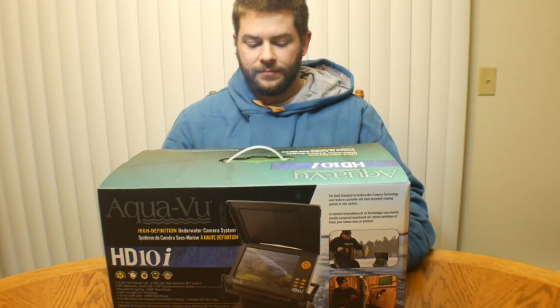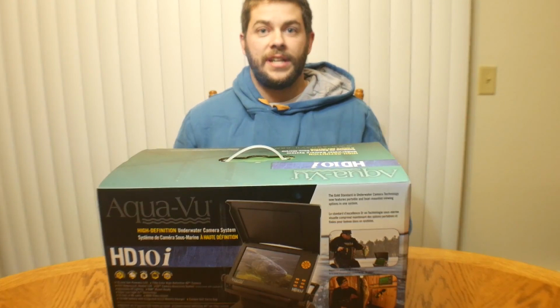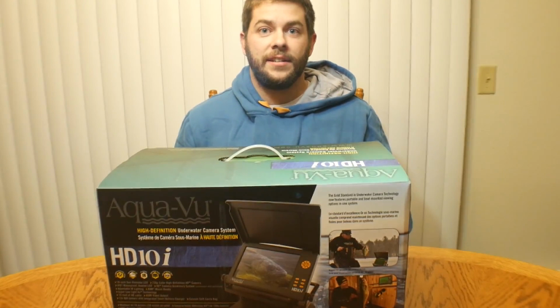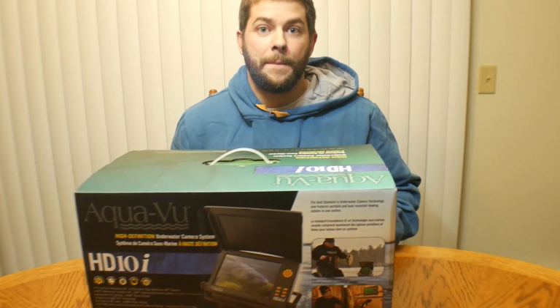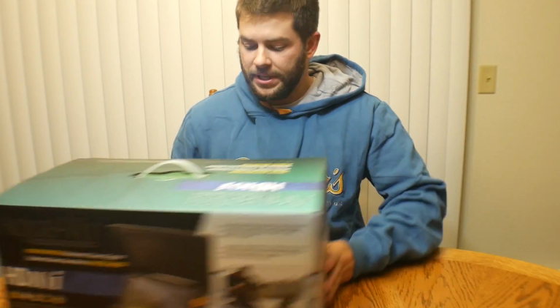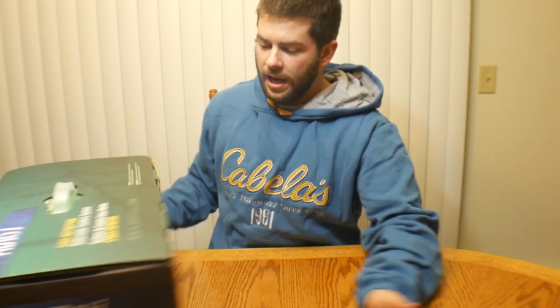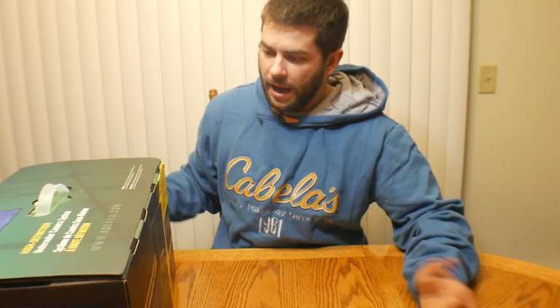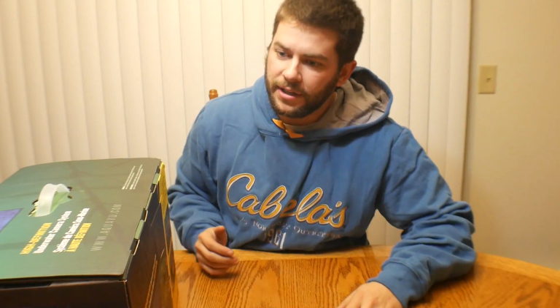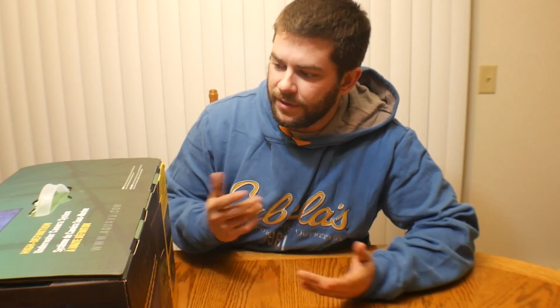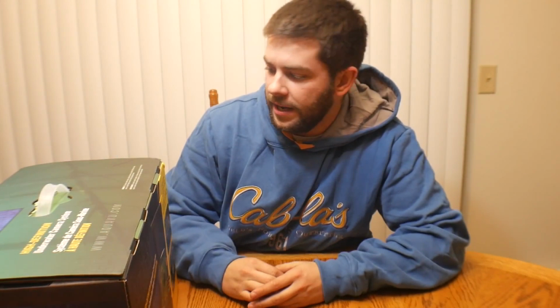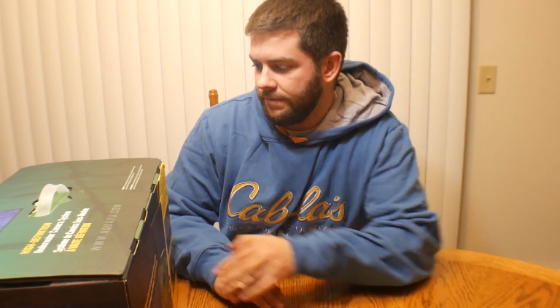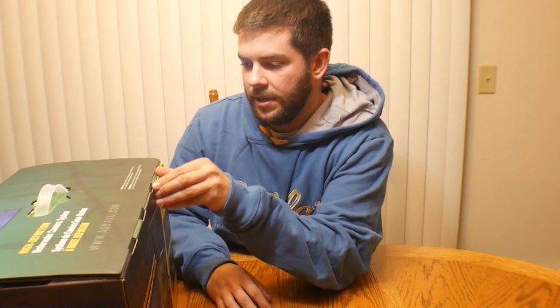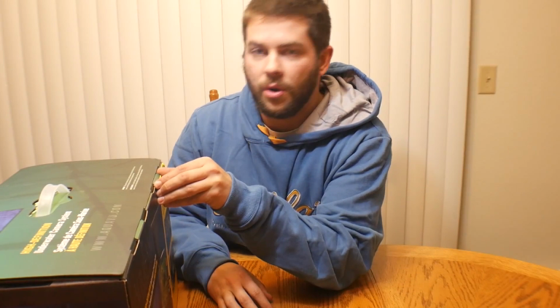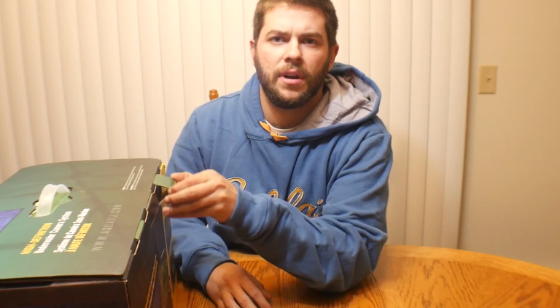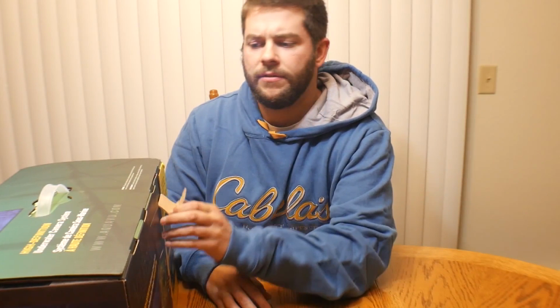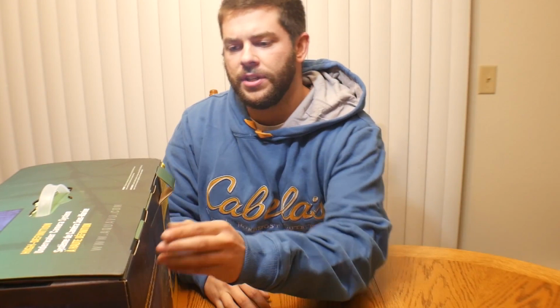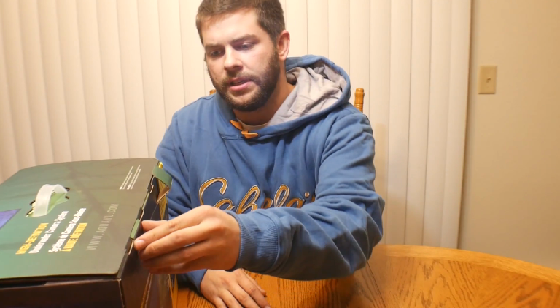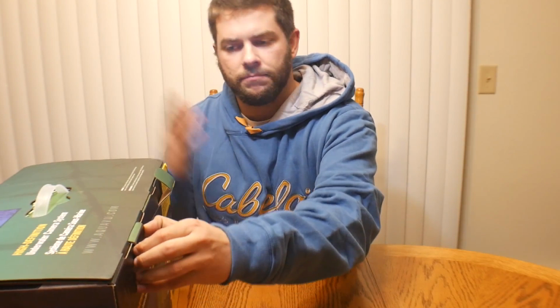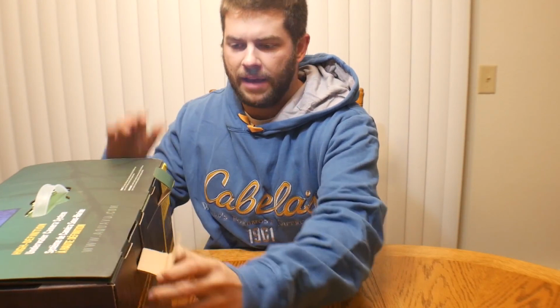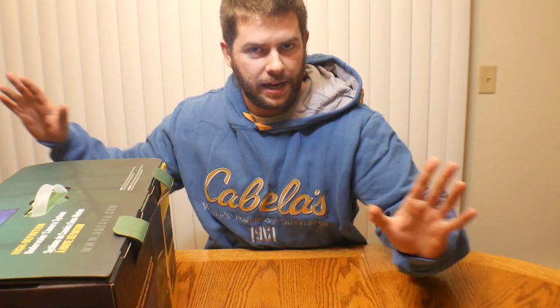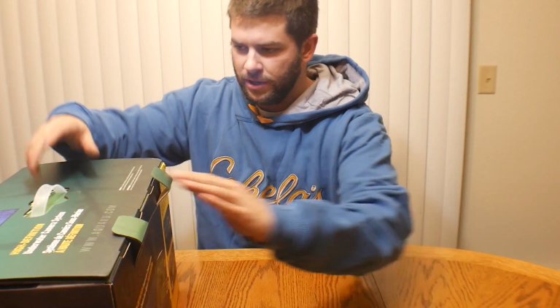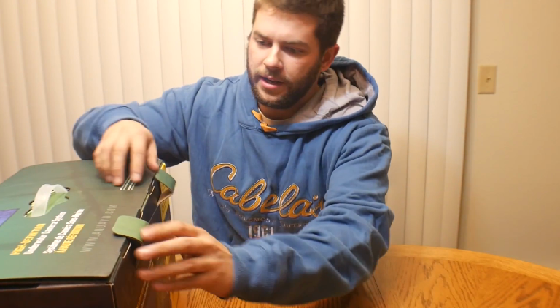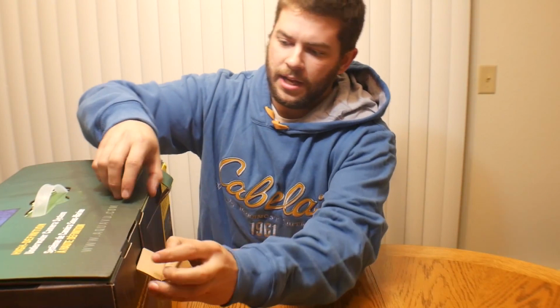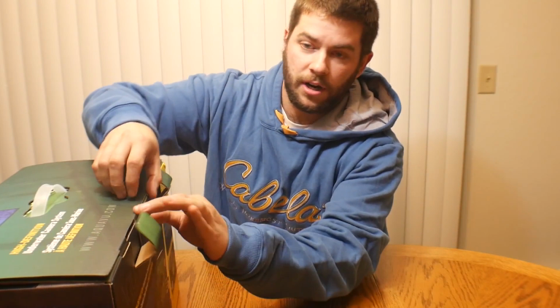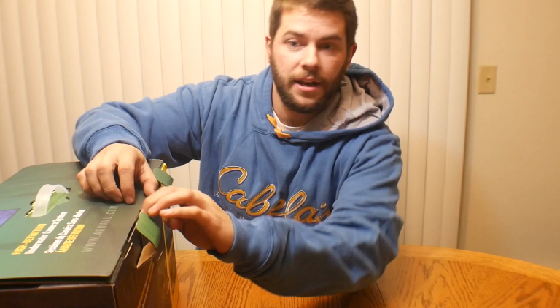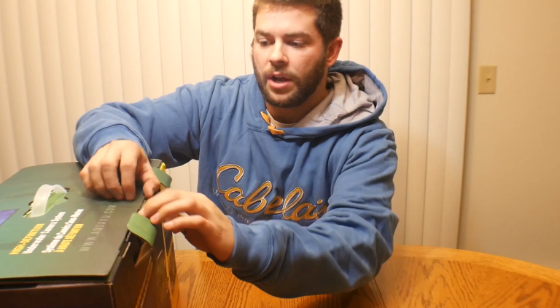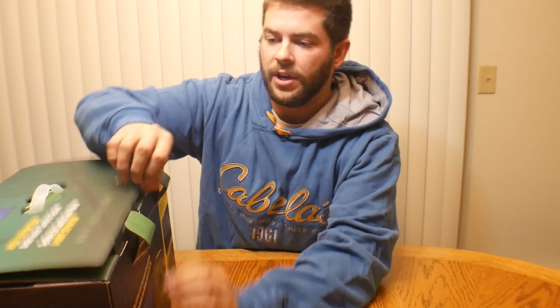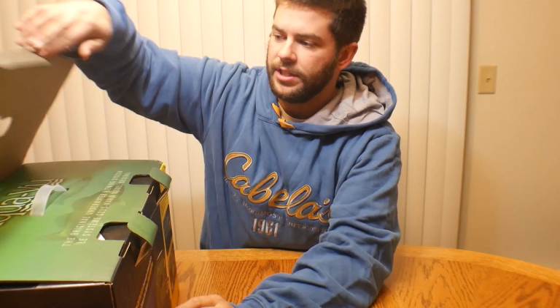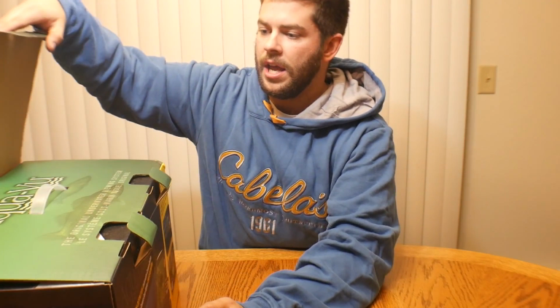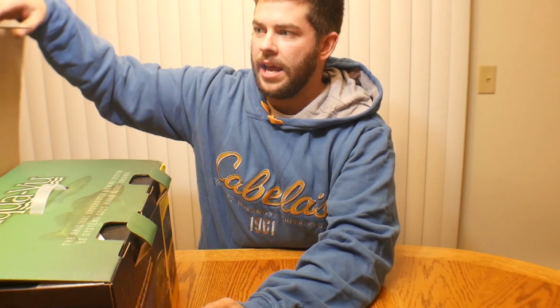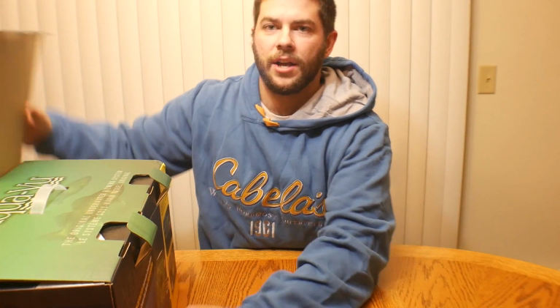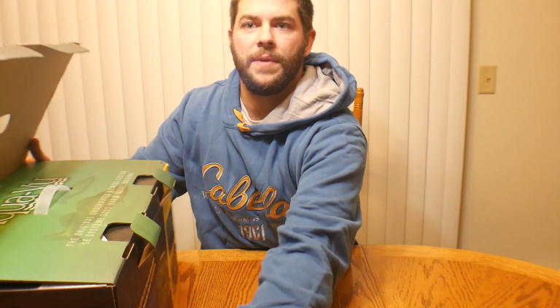Are you excited? Because I am pumped. I'm gonna look at it and go over the features and have a review on it, turn it on, check out the functions, and go from there.